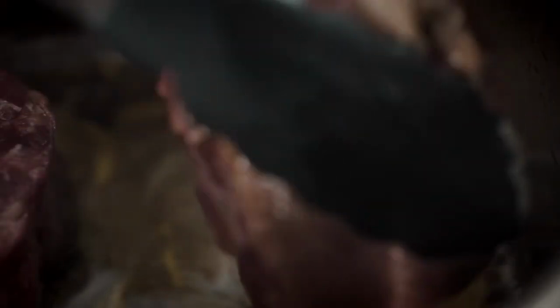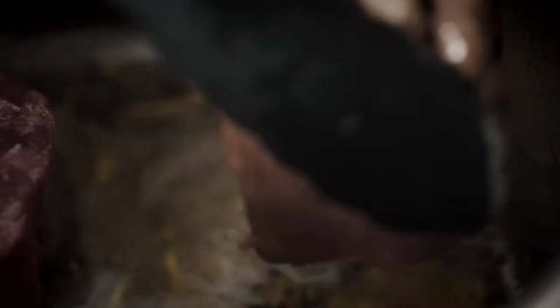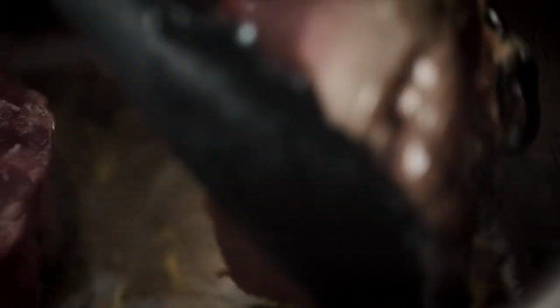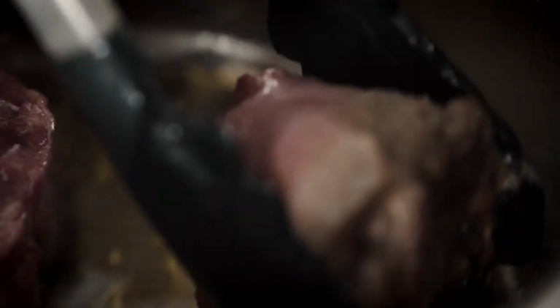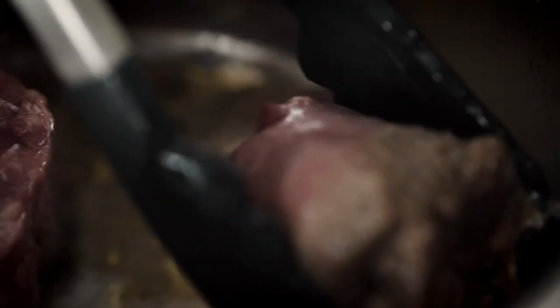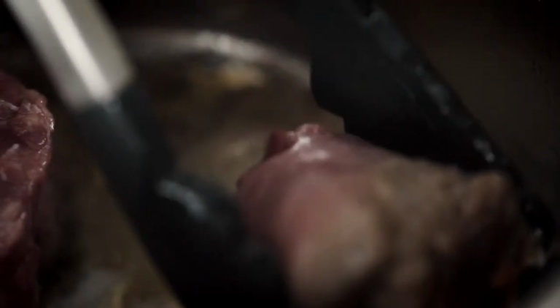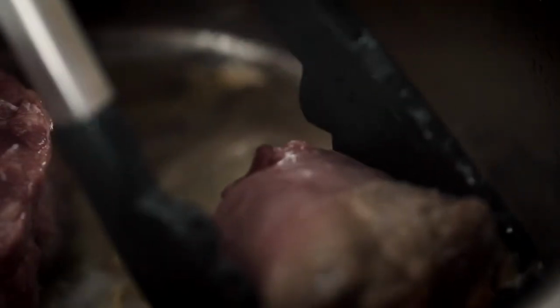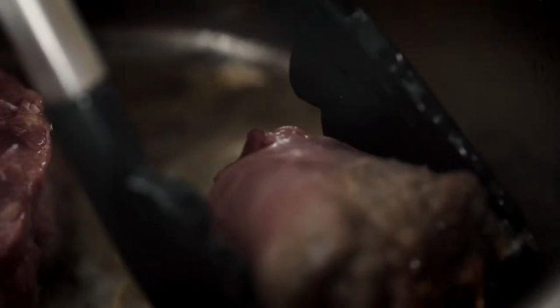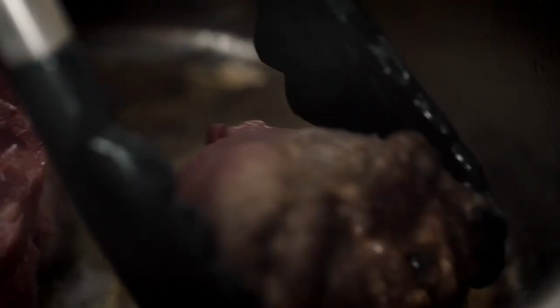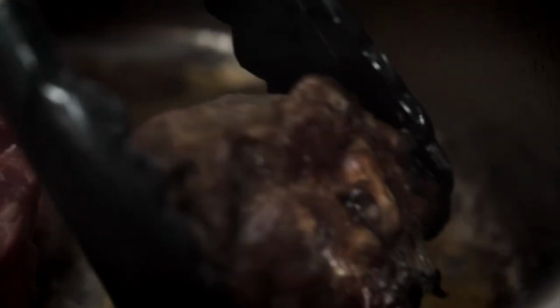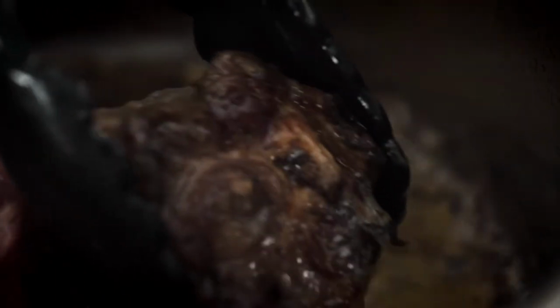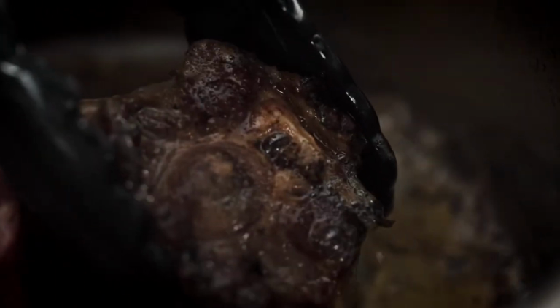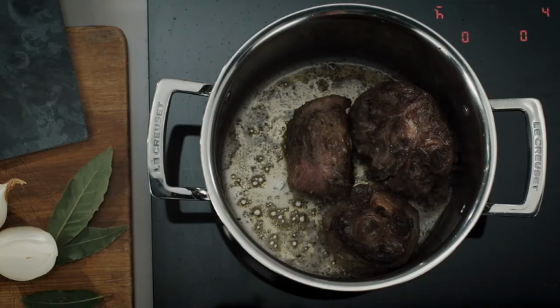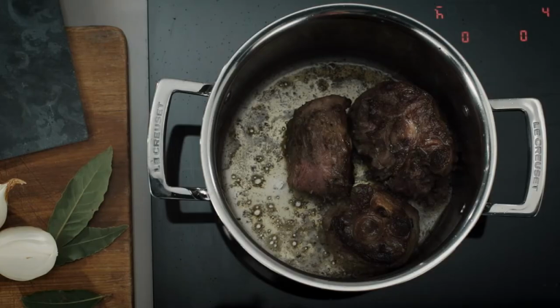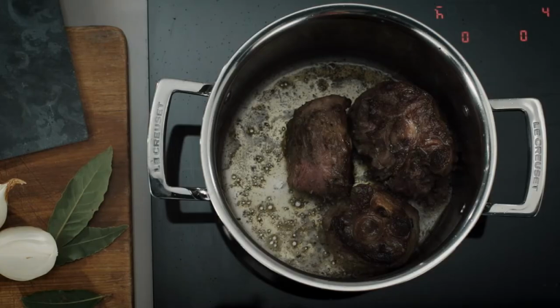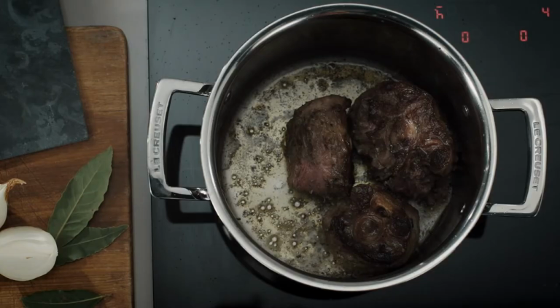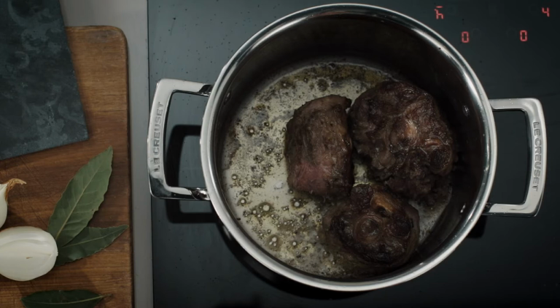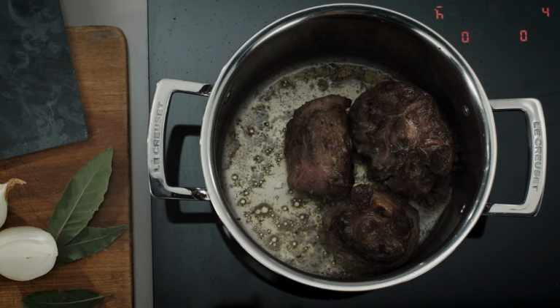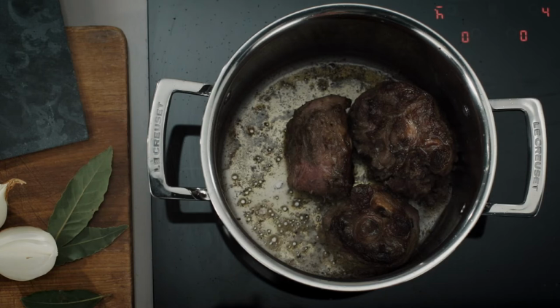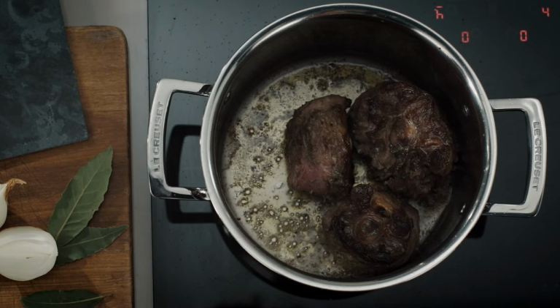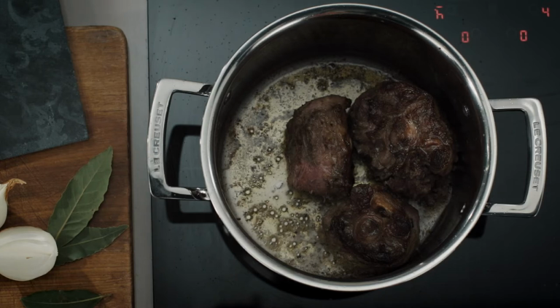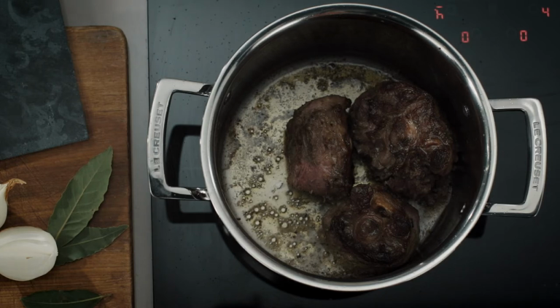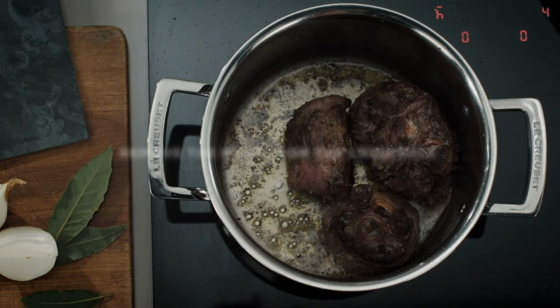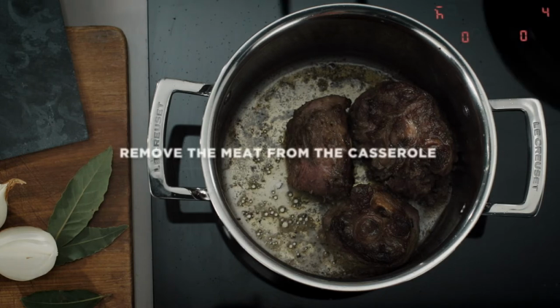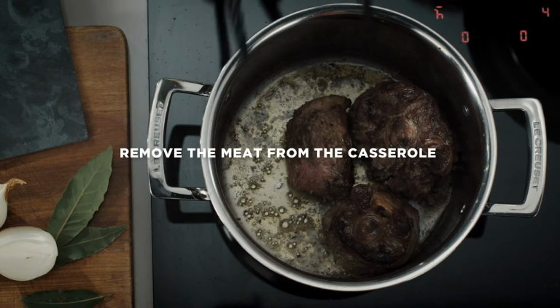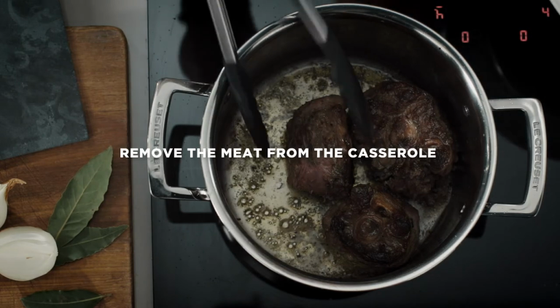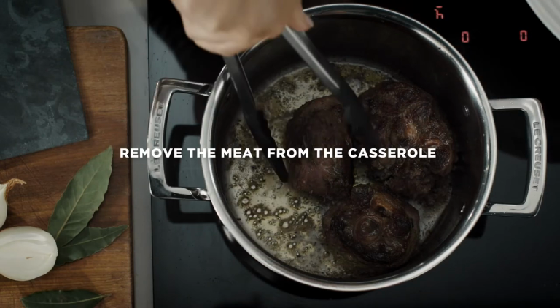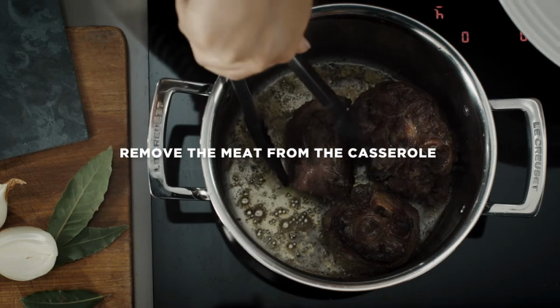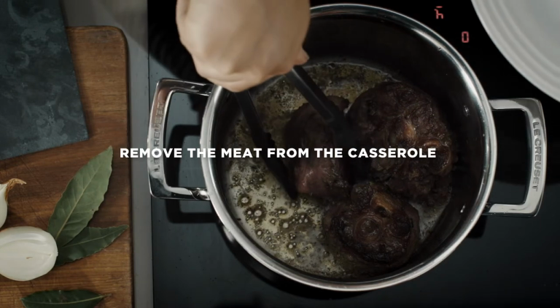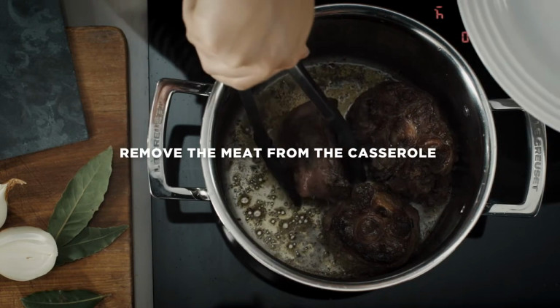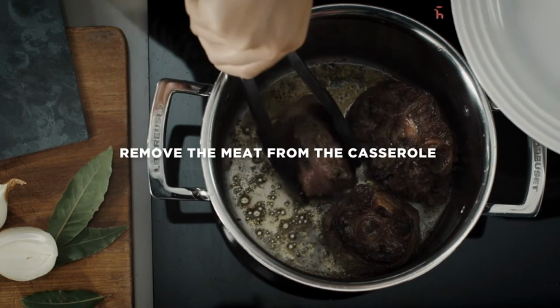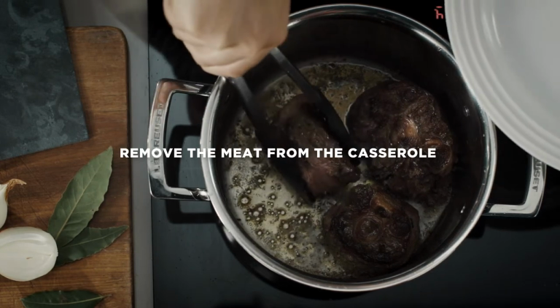The uncoated stainless steel interior of the casserole is perfect for searing and caramelizing food. This will create real depth of flavor.